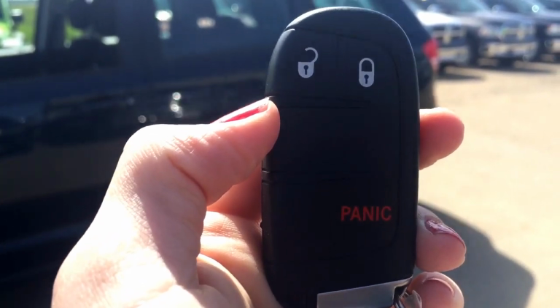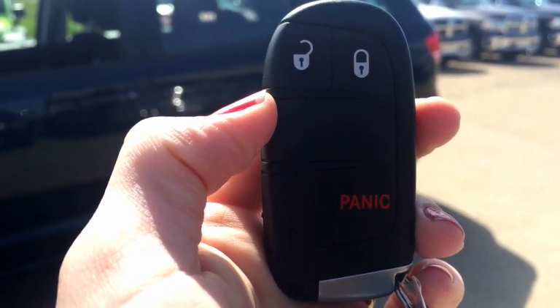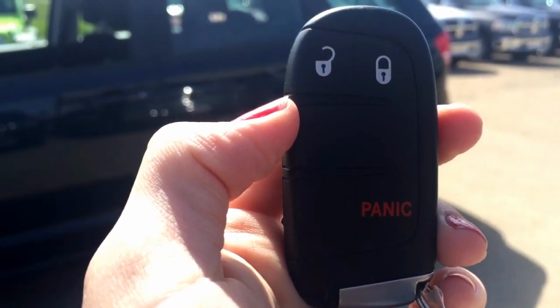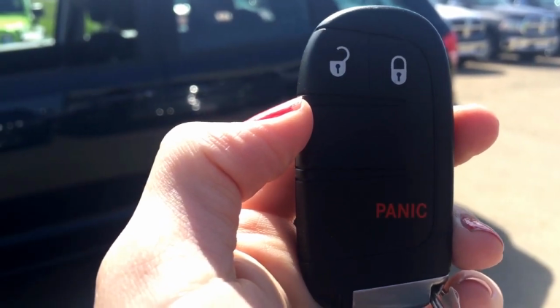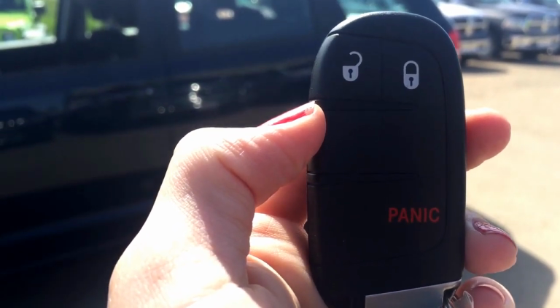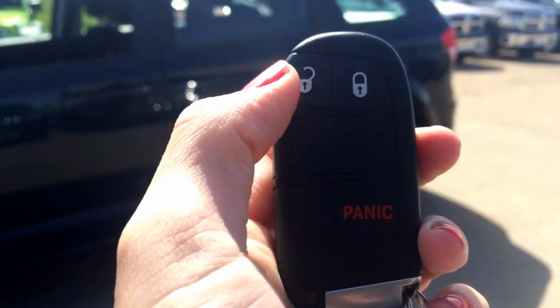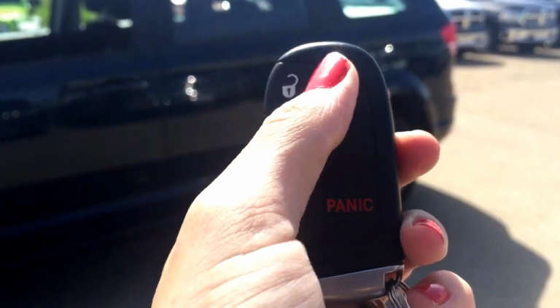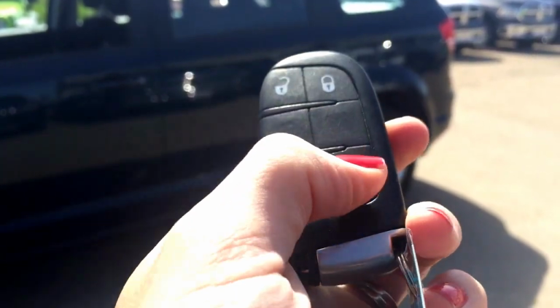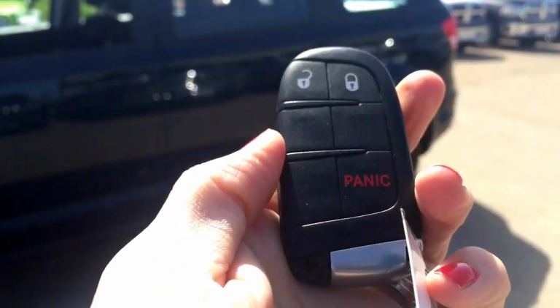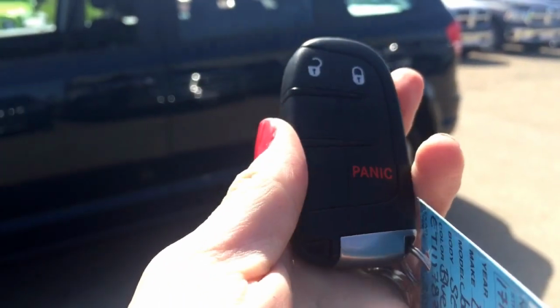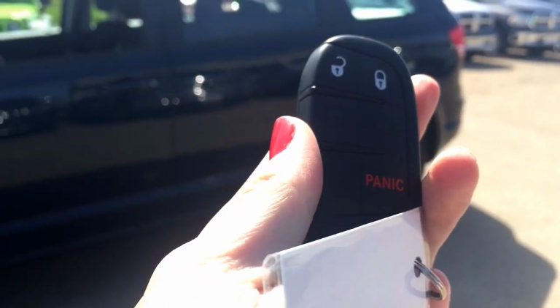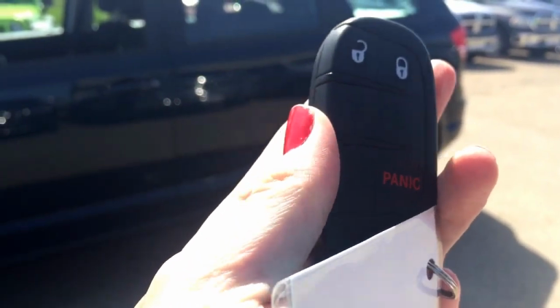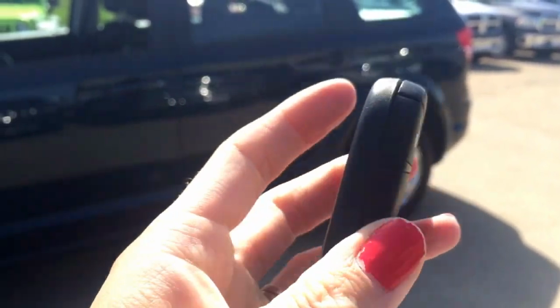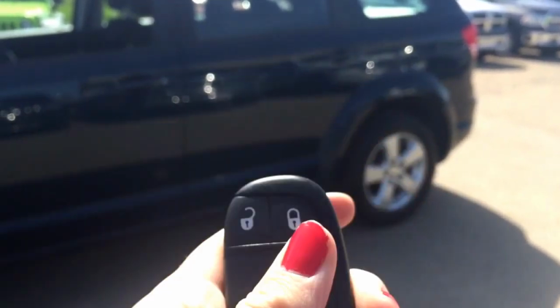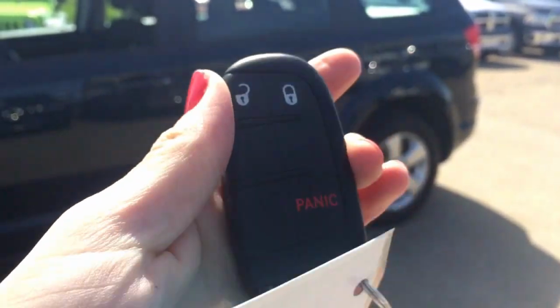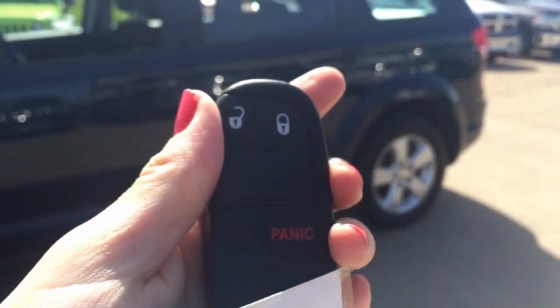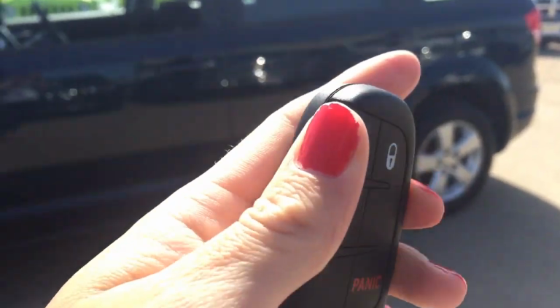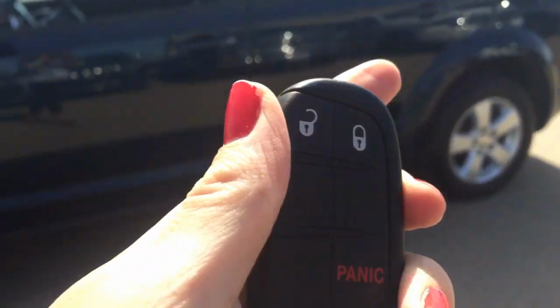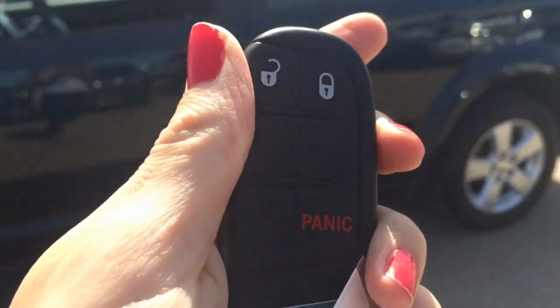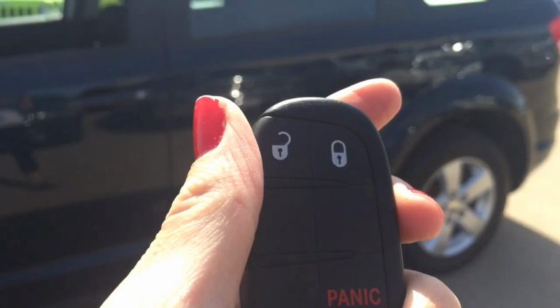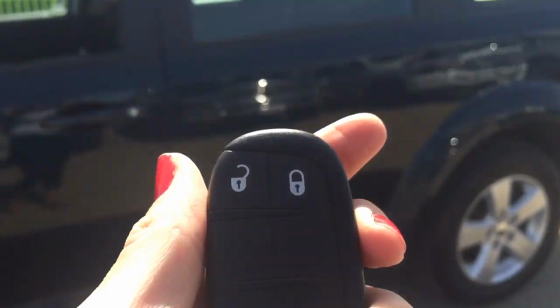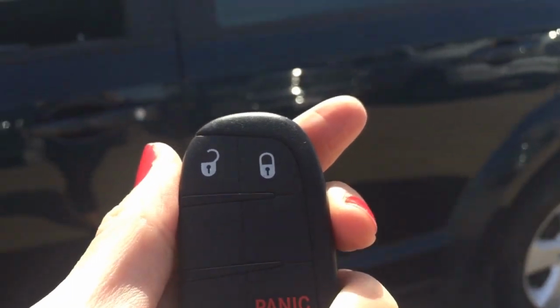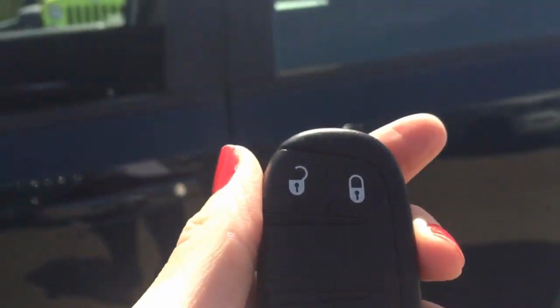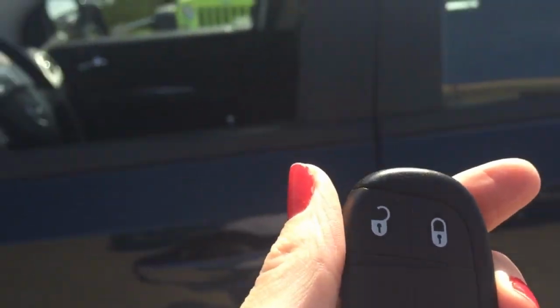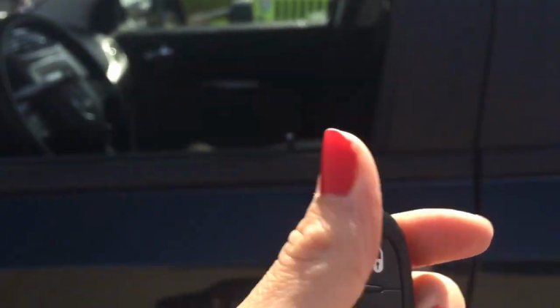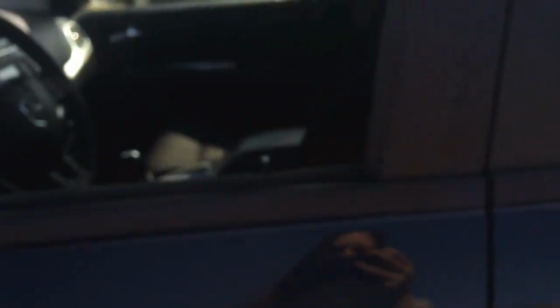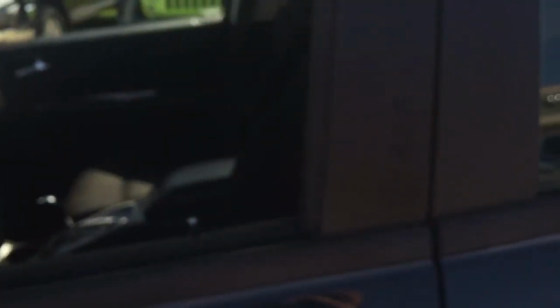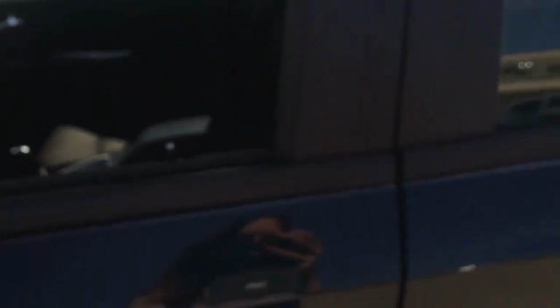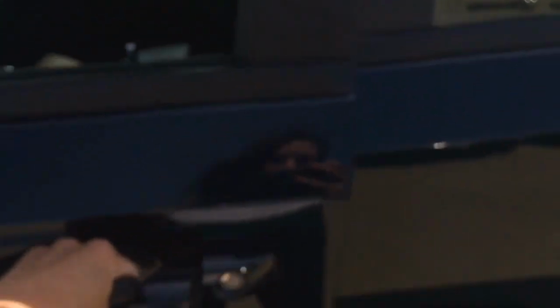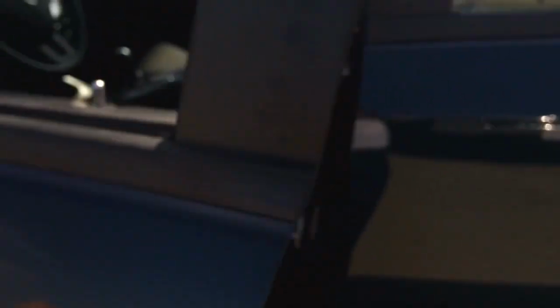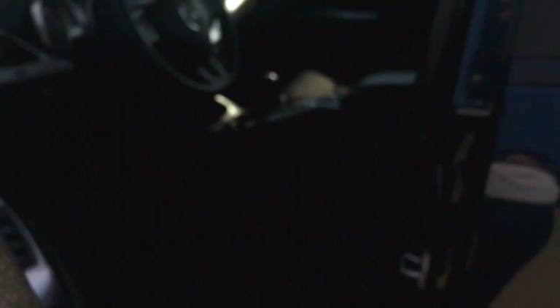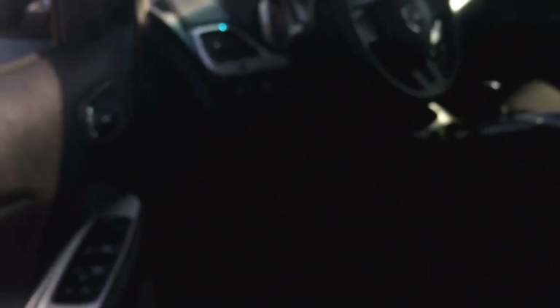Helping us into this 2014 Journey, we do have keyless entry and a panic button — I won't demonstrate that for you today. You also have proximity keyless entry, so instead of pushing the unlock button on the fob, you walk up to the vehicle and it does unlock.